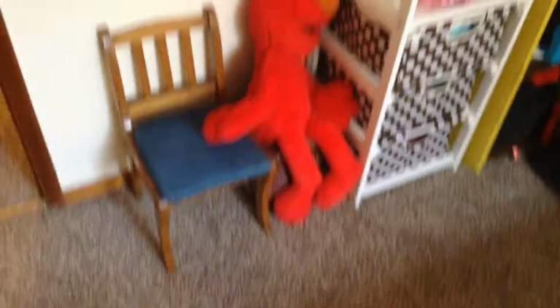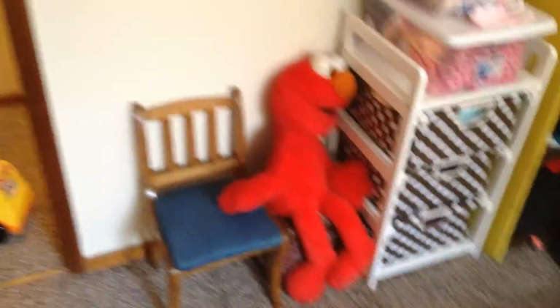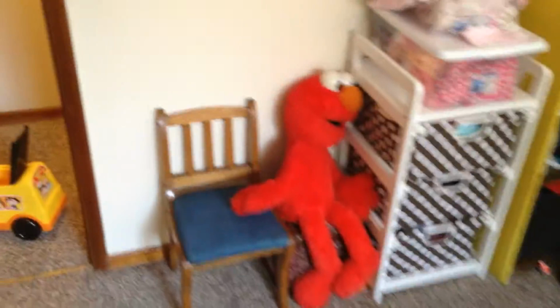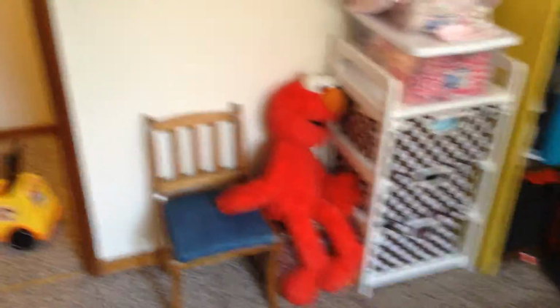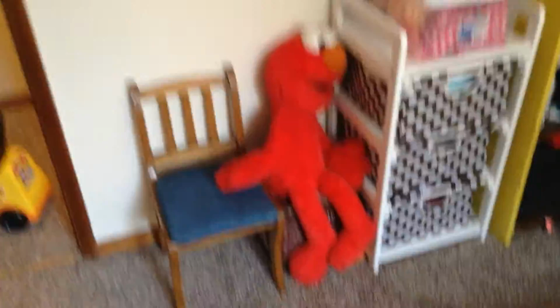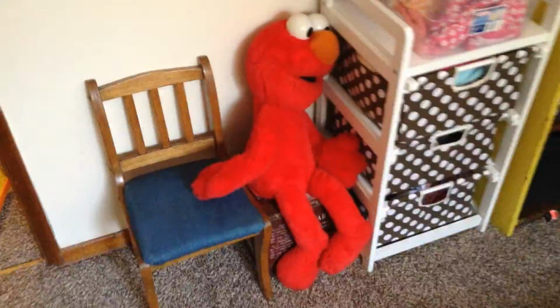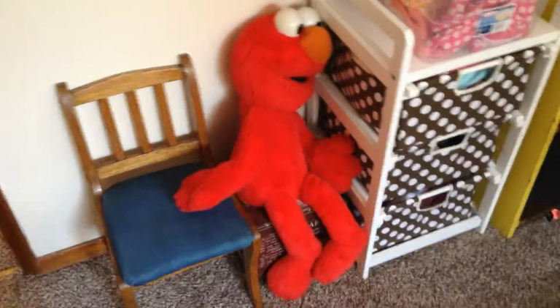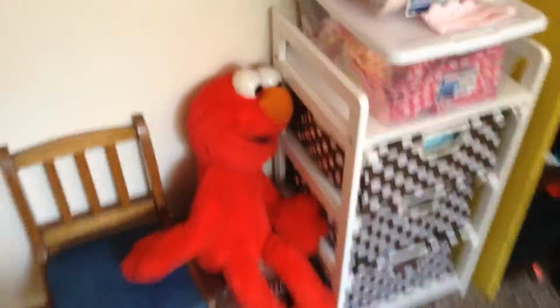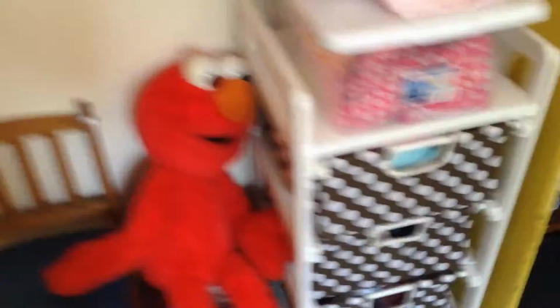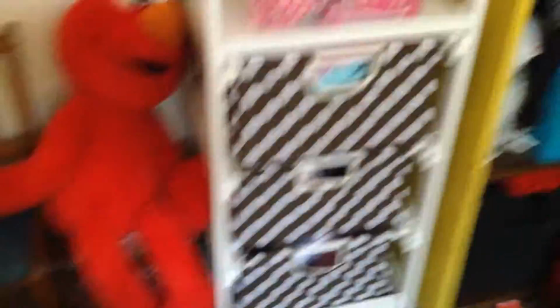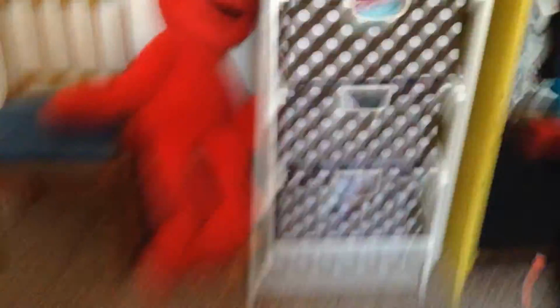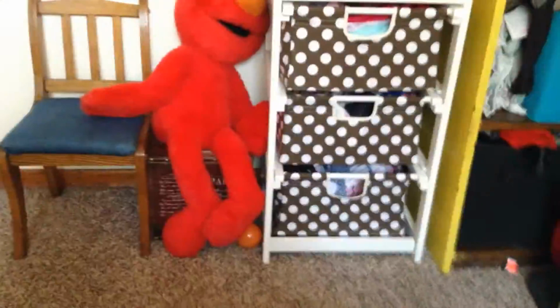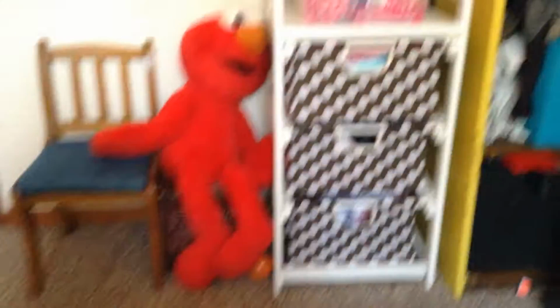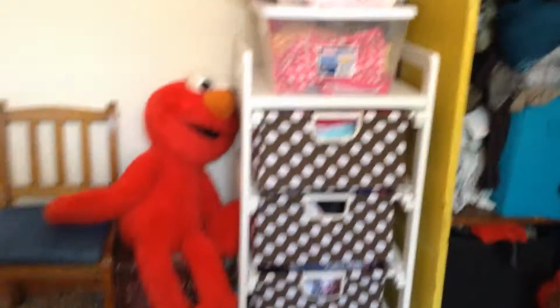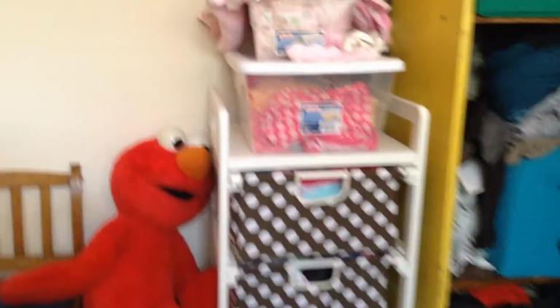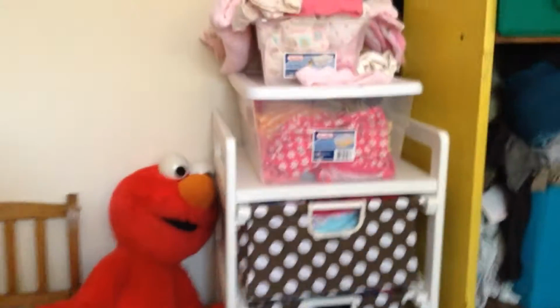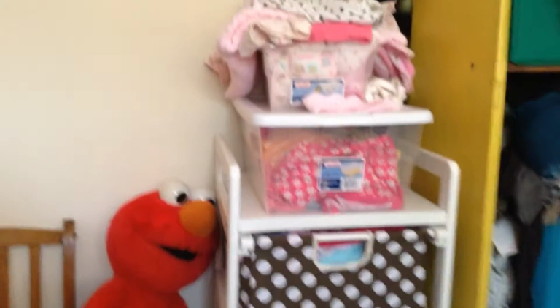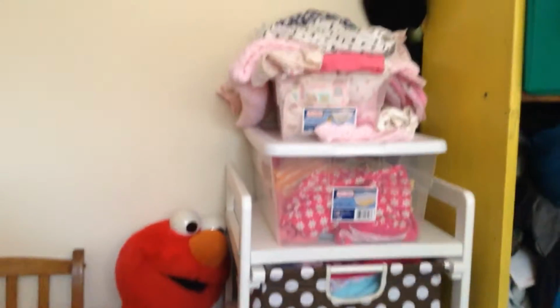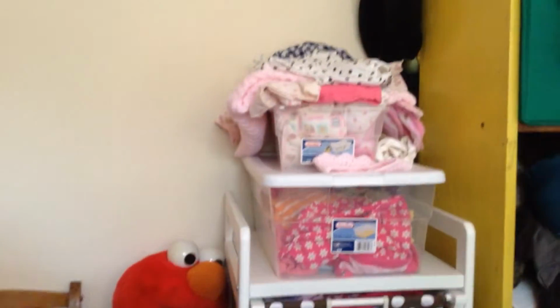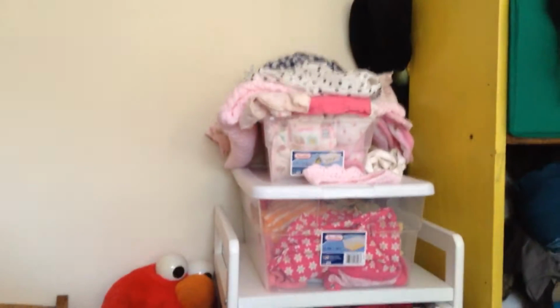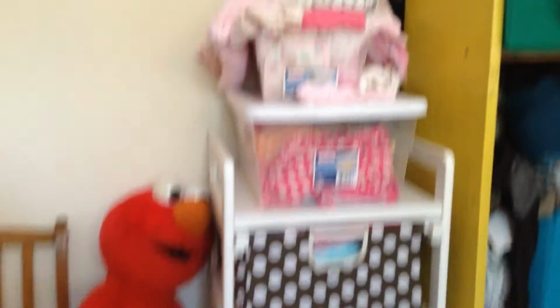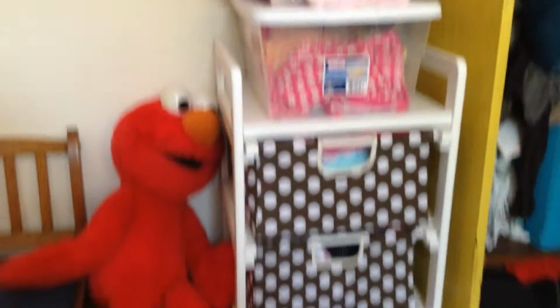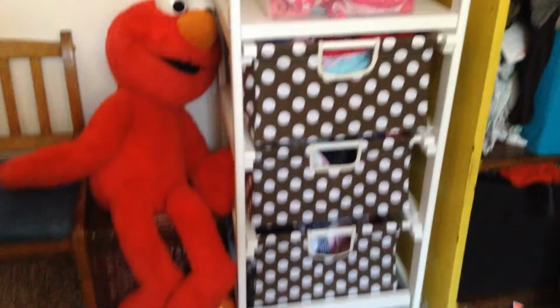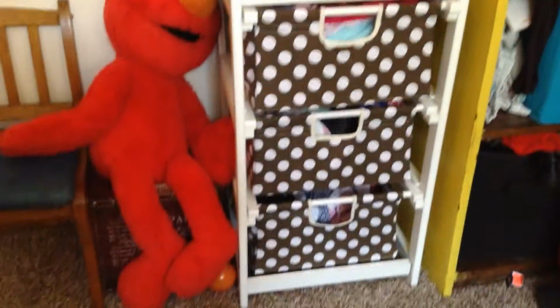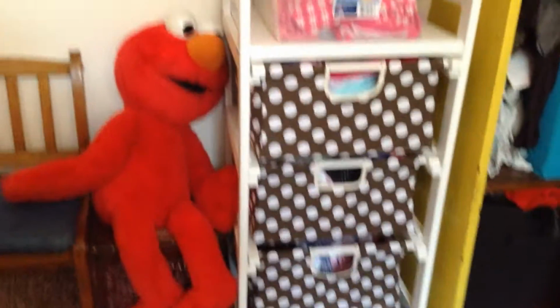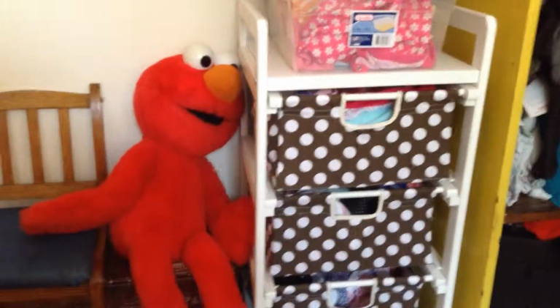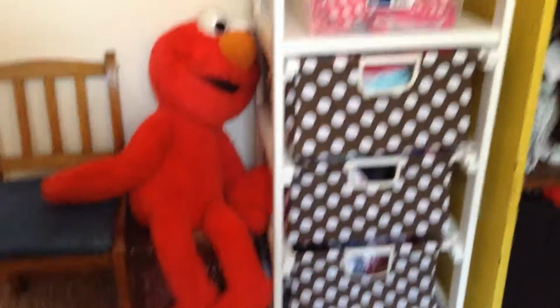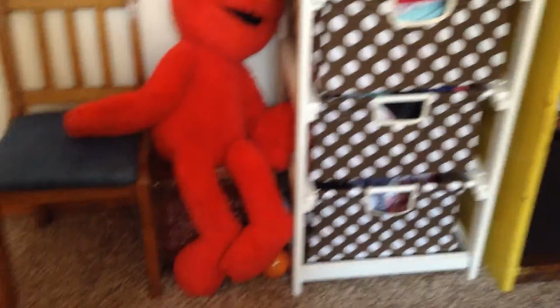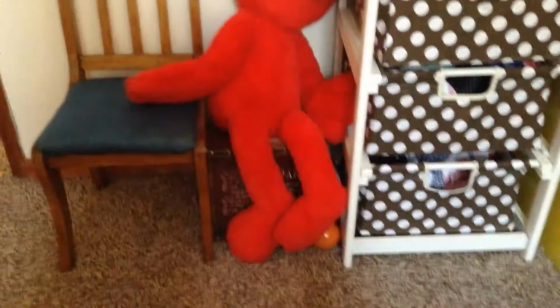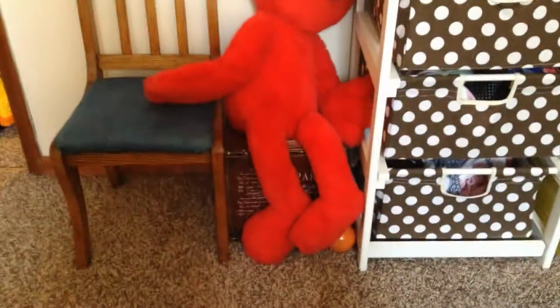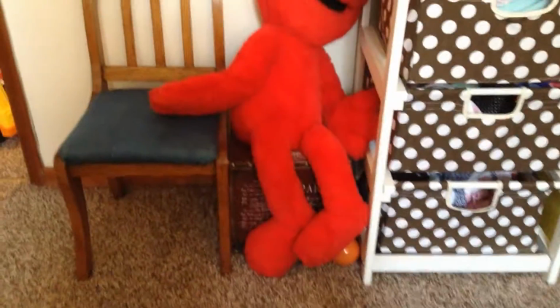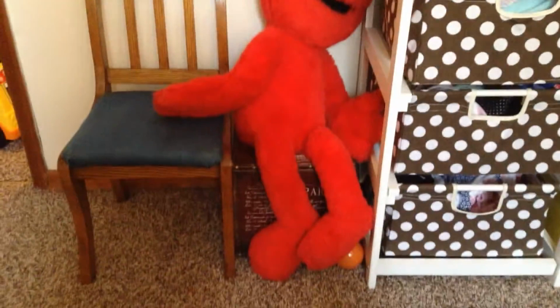Here's Tor's little chair. There's Elmo. Here's her dresser and a couple more stacks of her clothes. It's all been washed and ready to go for her.